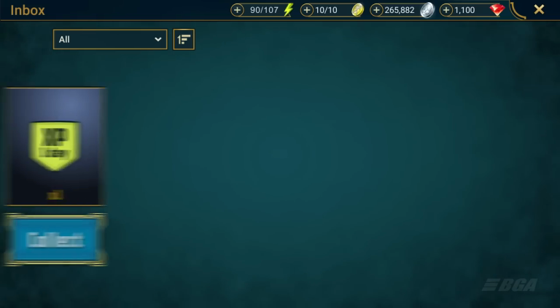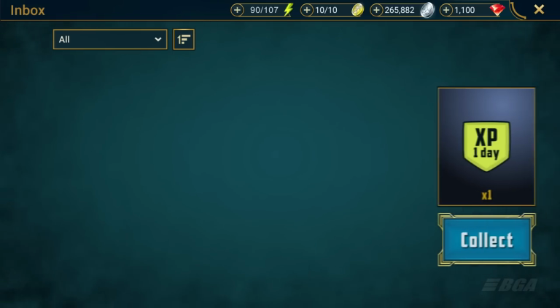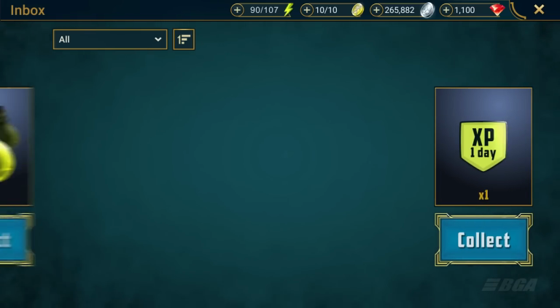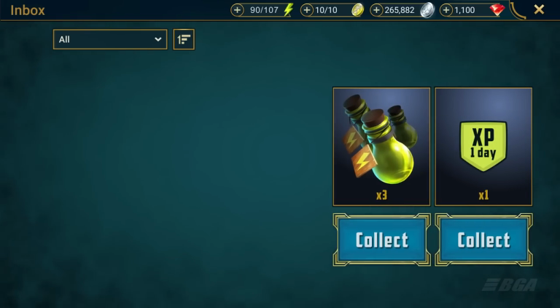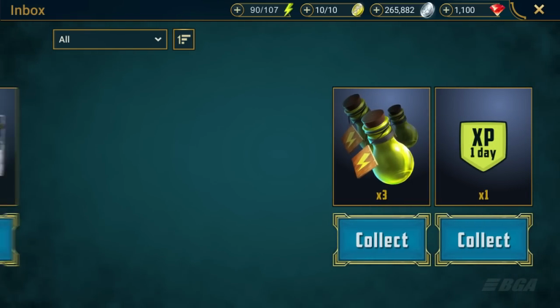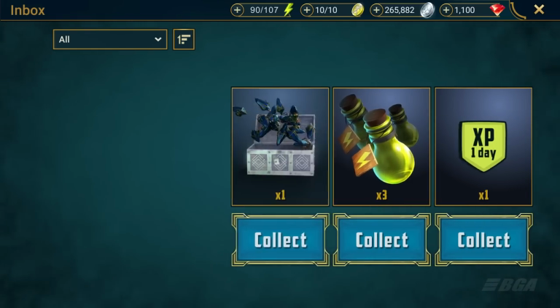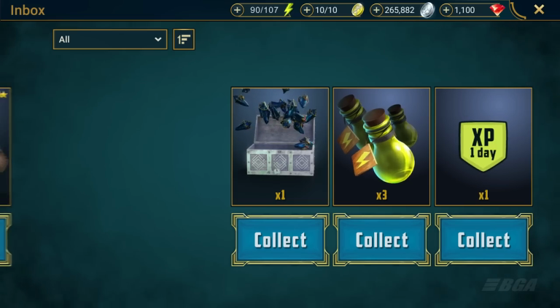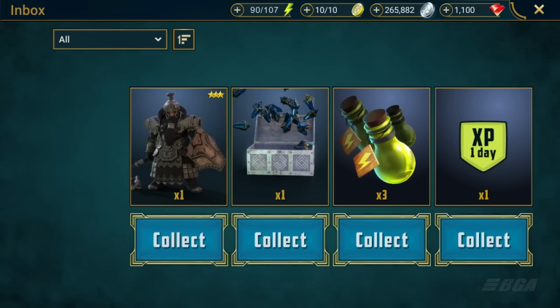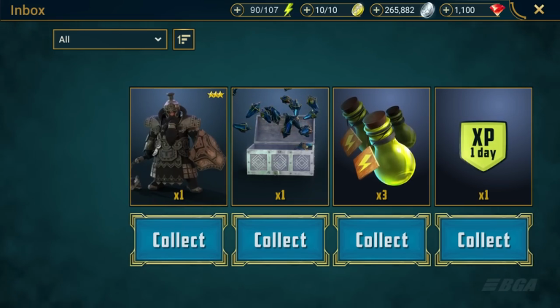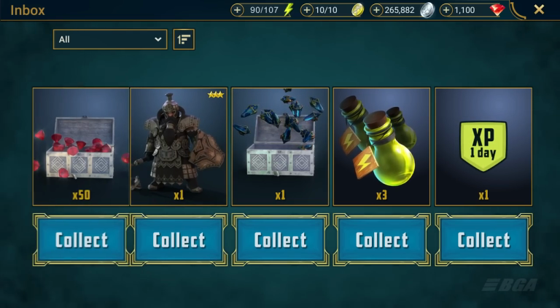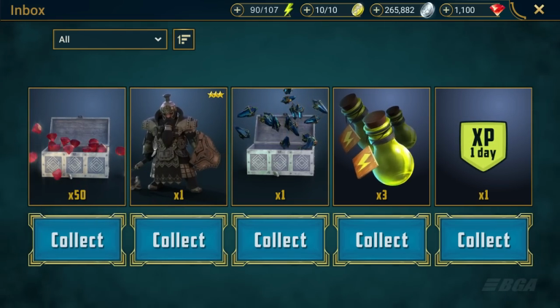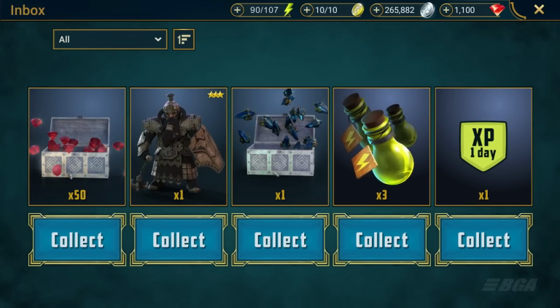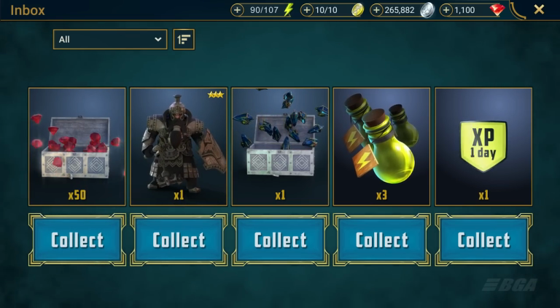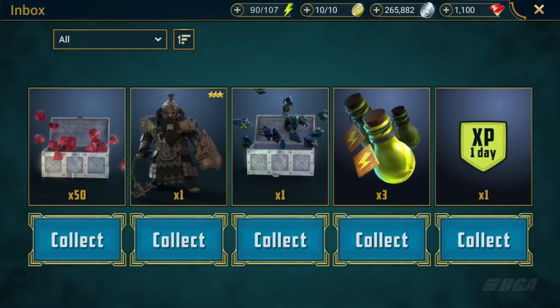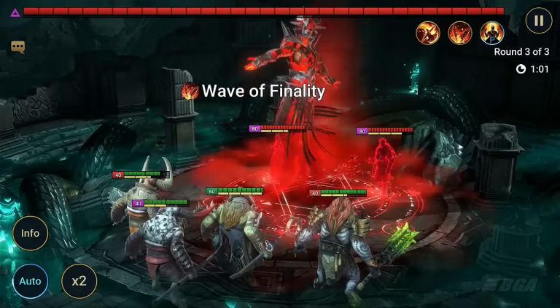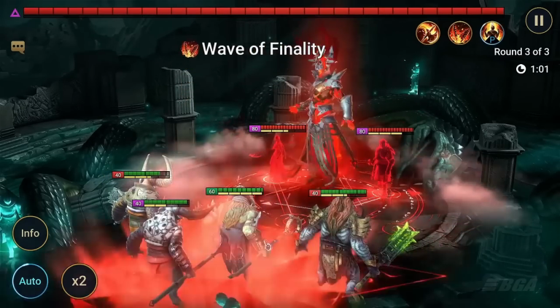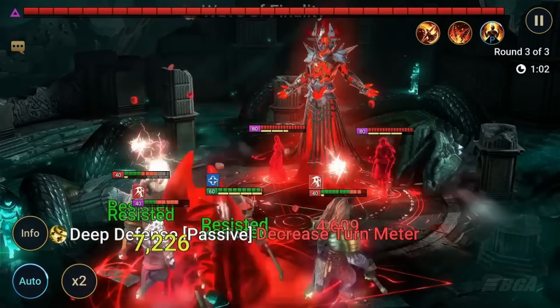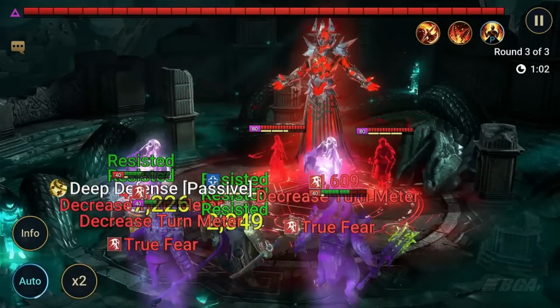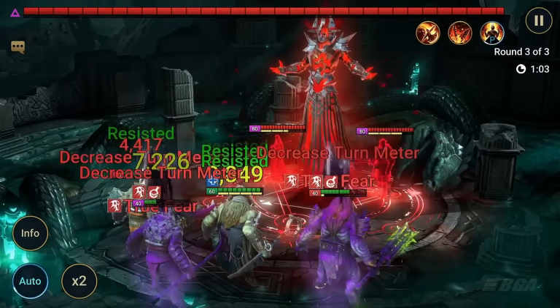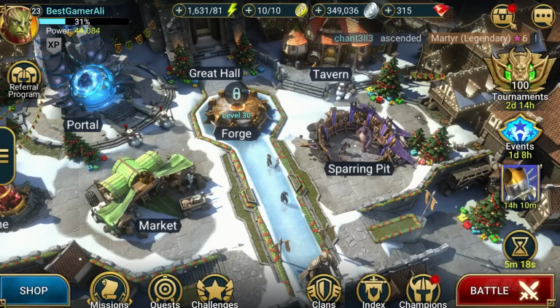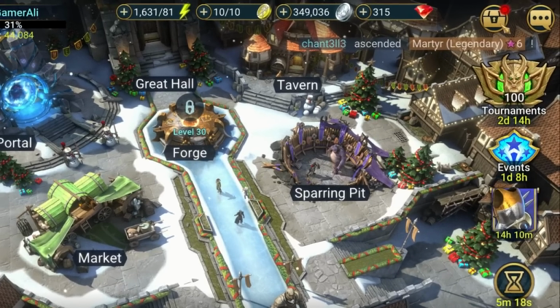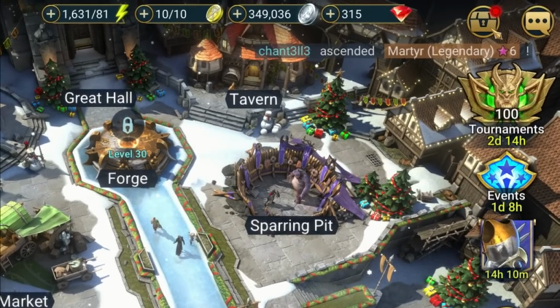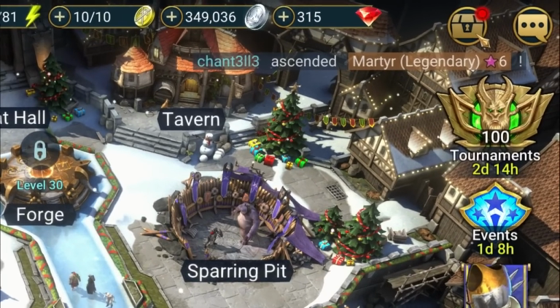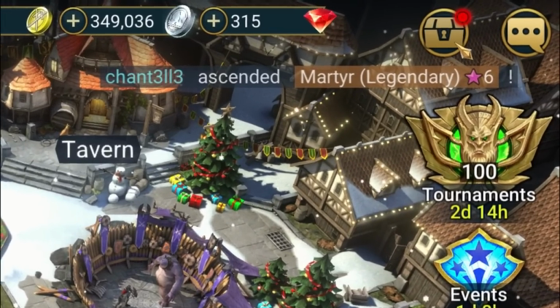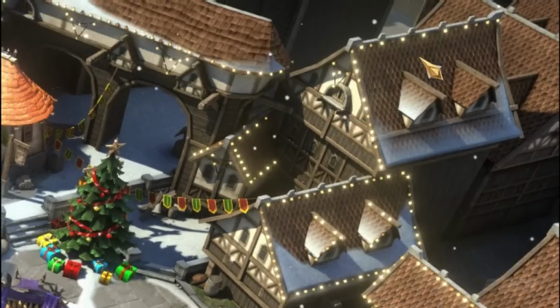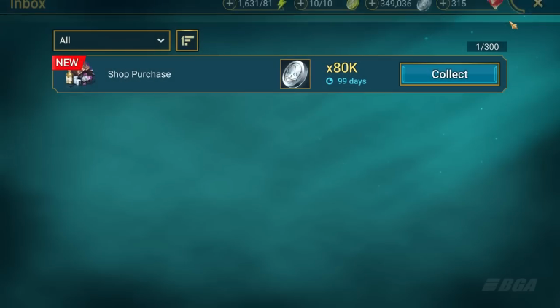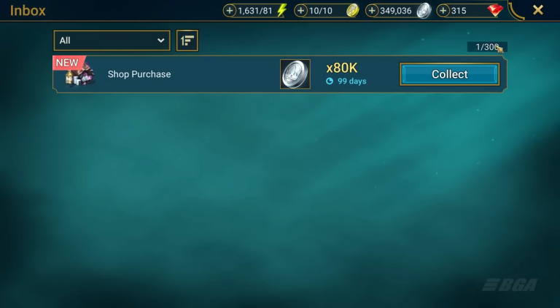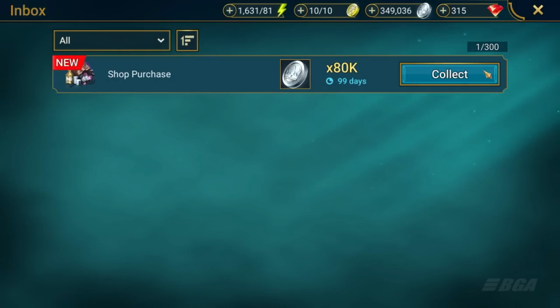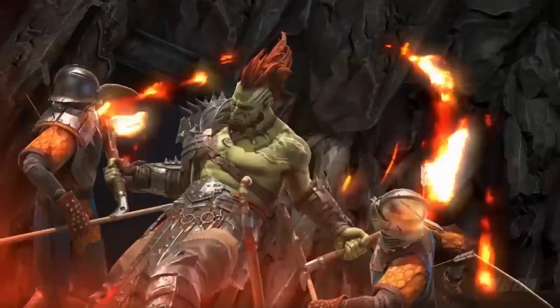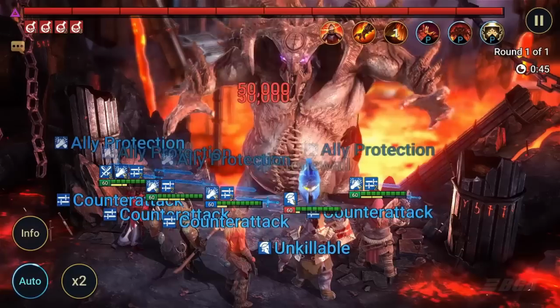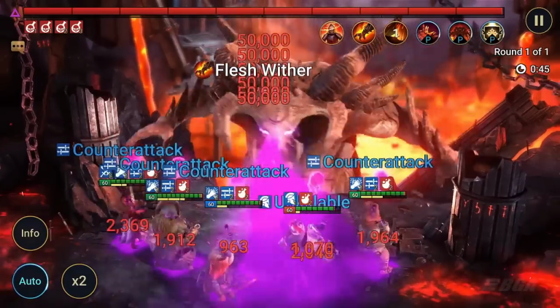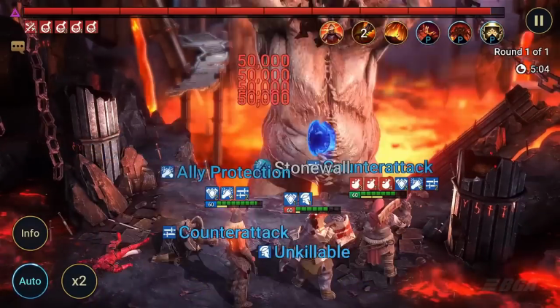For everyone who downloads Raid Shadow Legends using my link, you will get a huge start in the game — a free void champion, an XP booster, 50 gems, energy refills, and an ancient shard, all for free. Once you are in the game, click on the top inbox to collect your items as they are only available for 30 days.